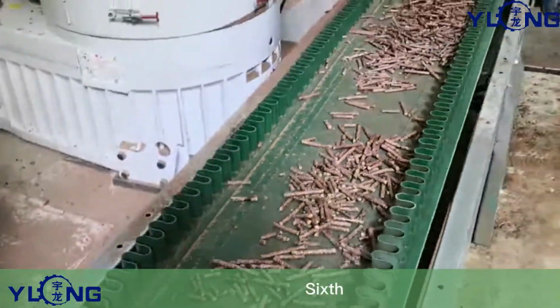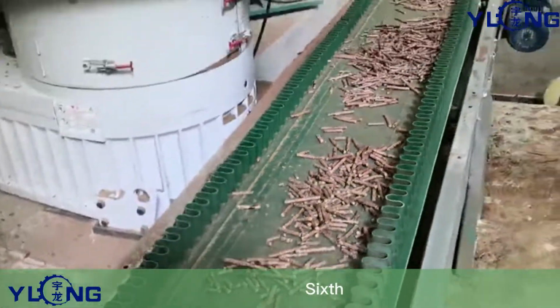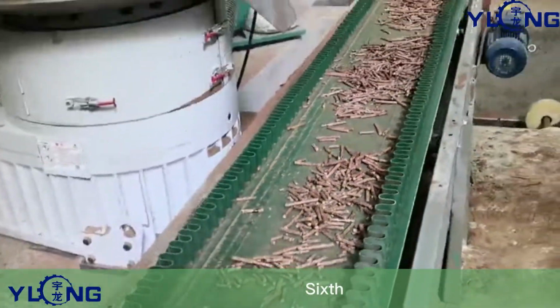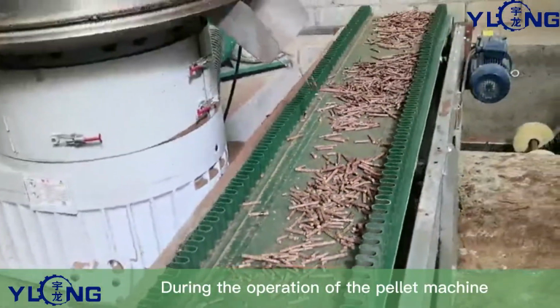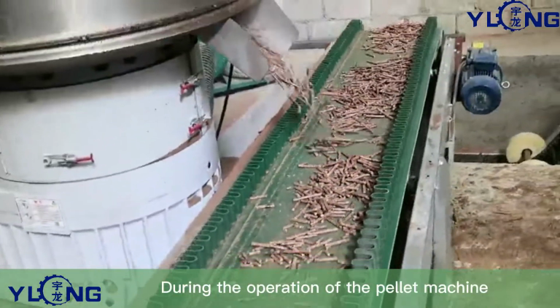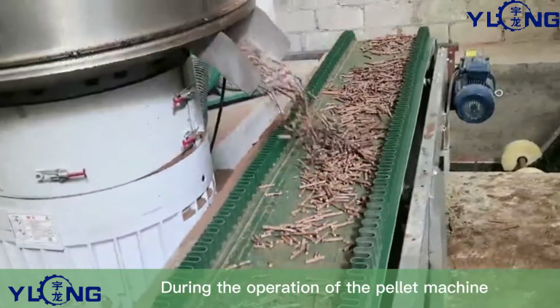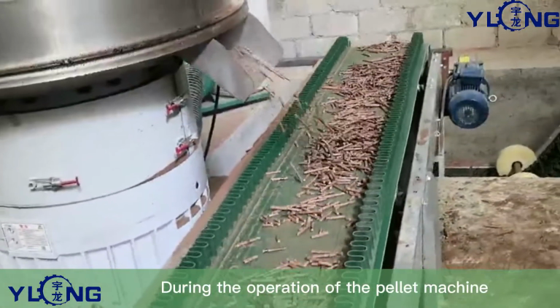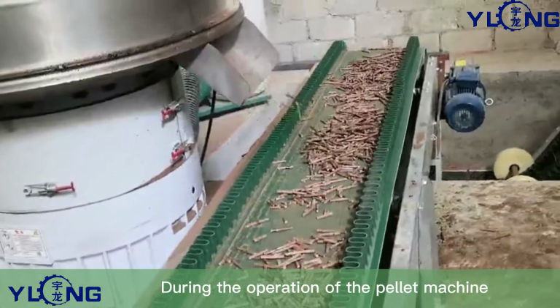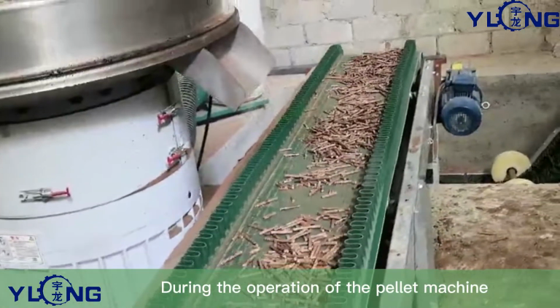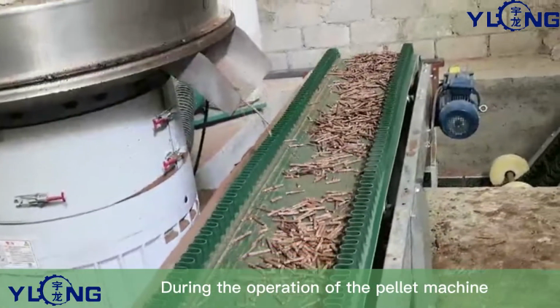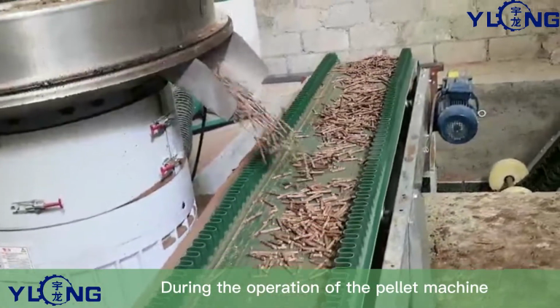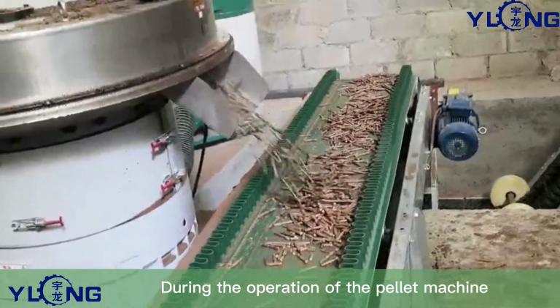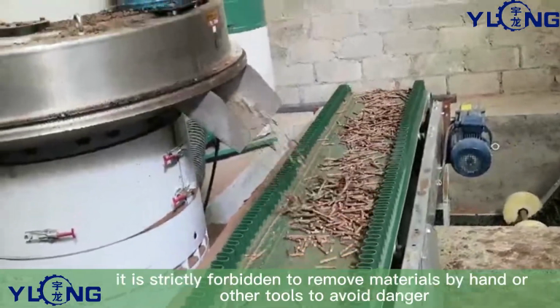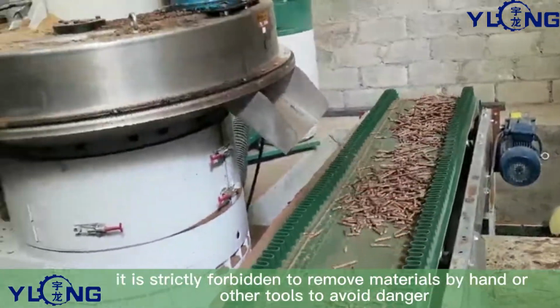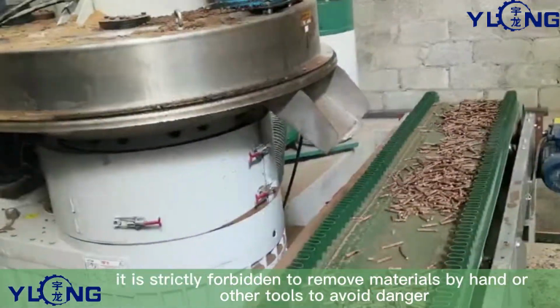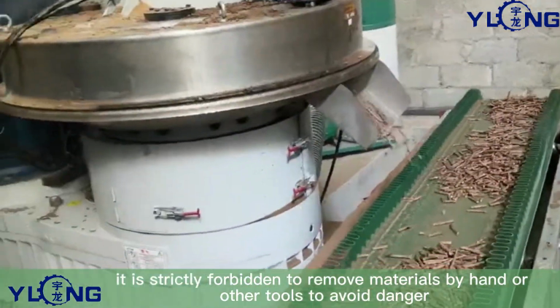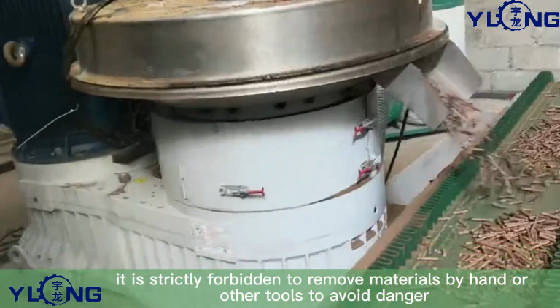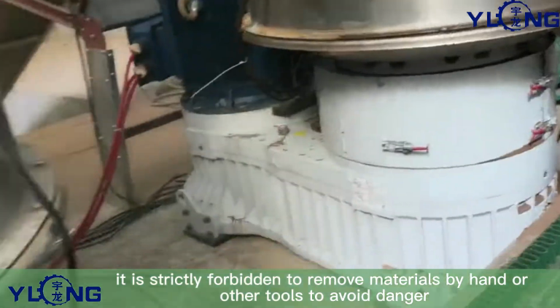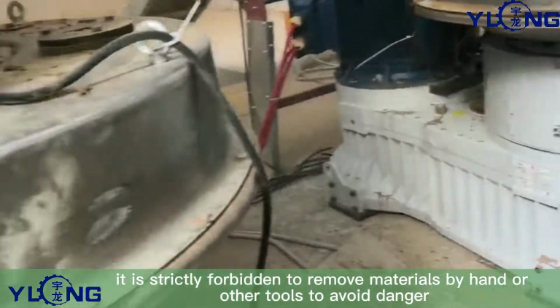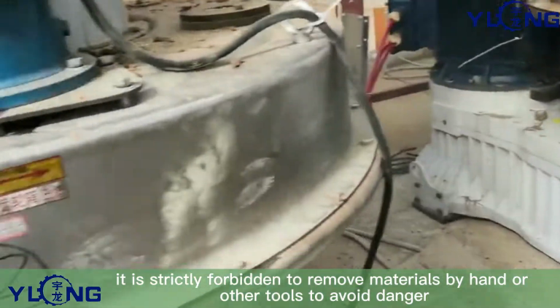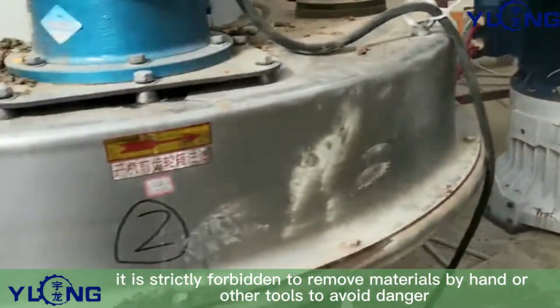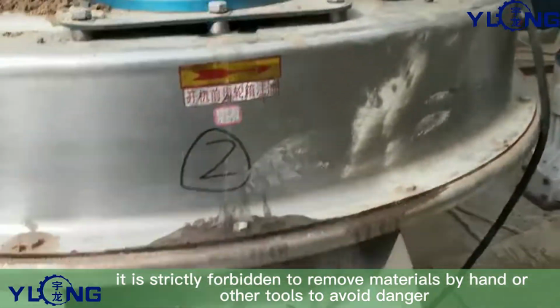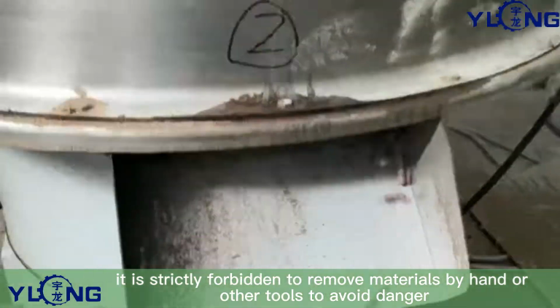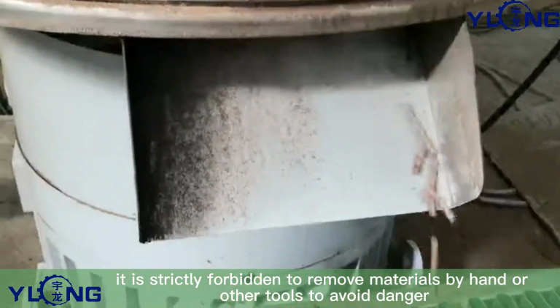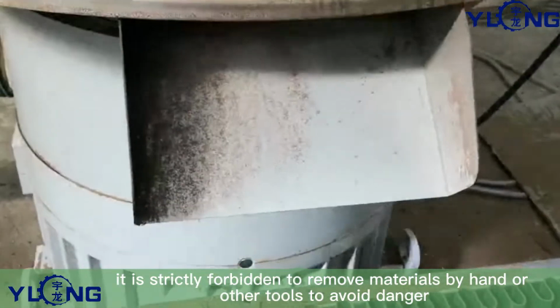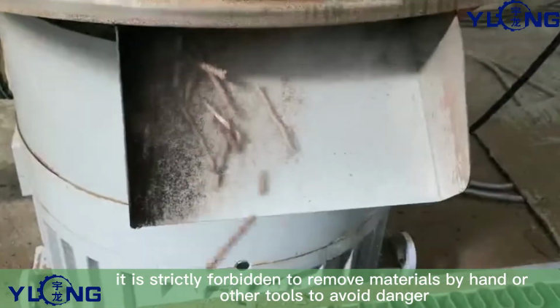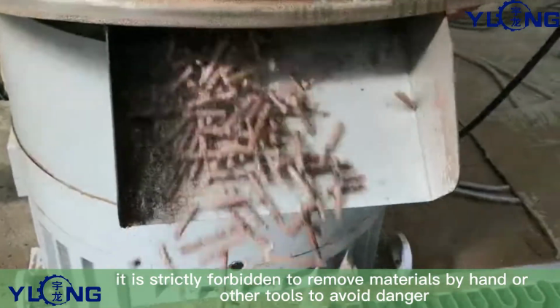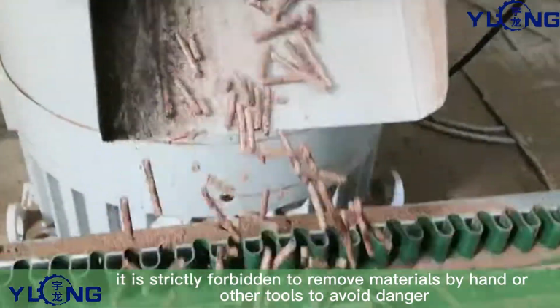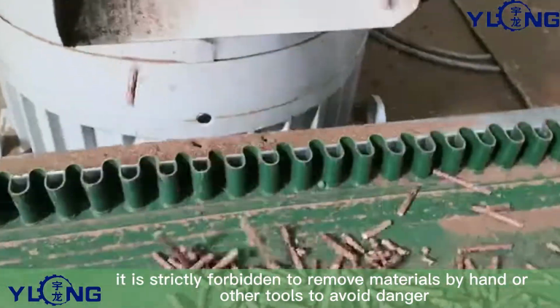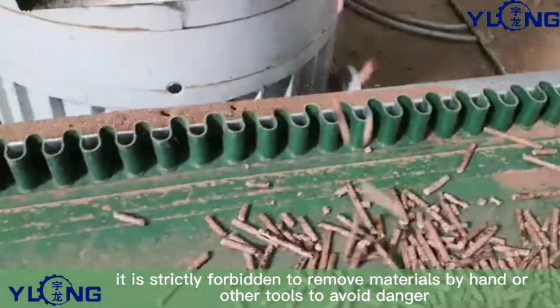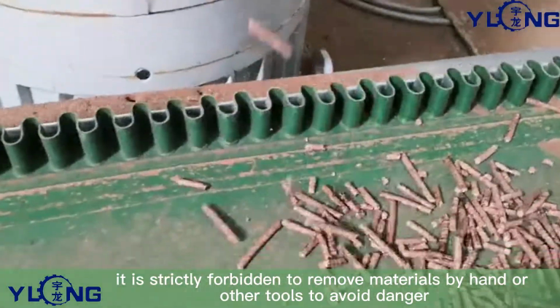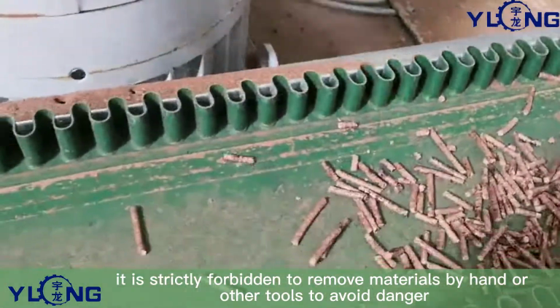Sixth, during the operation of the pellet machine, it is strictly forbidden to remove materials by hand or other tools to avoid danger.